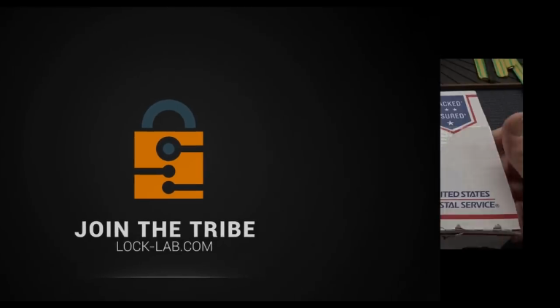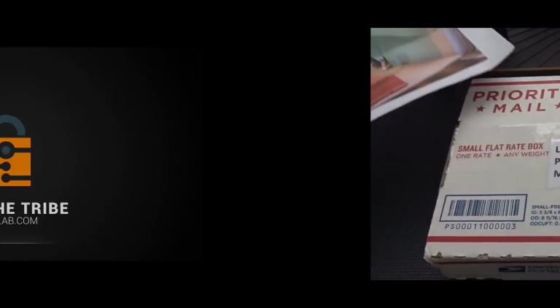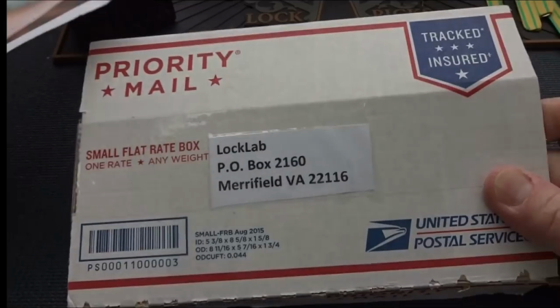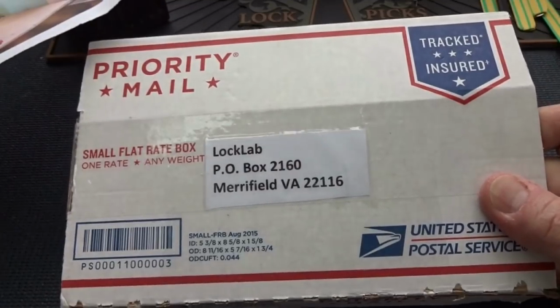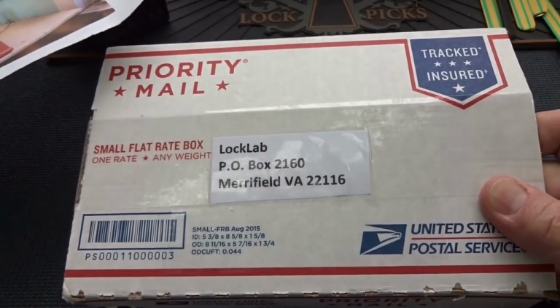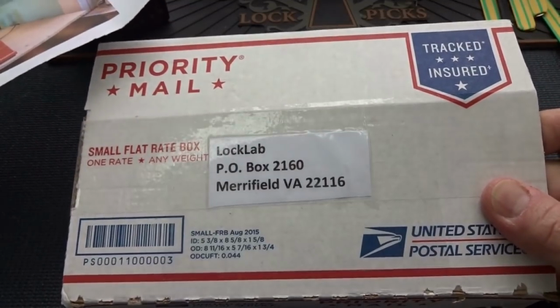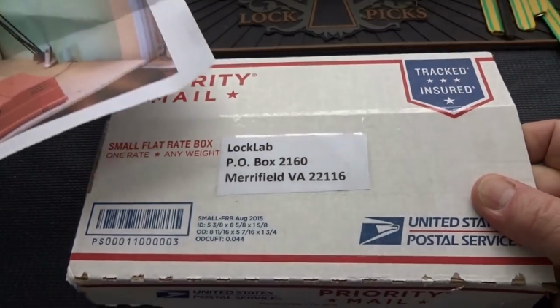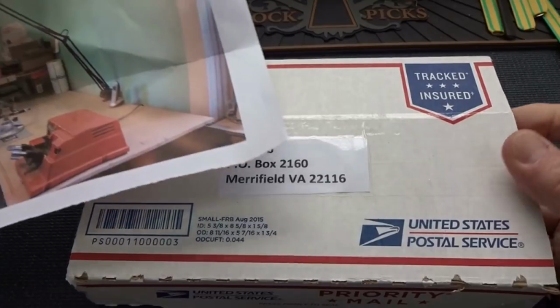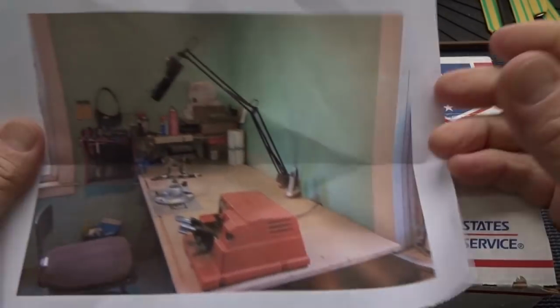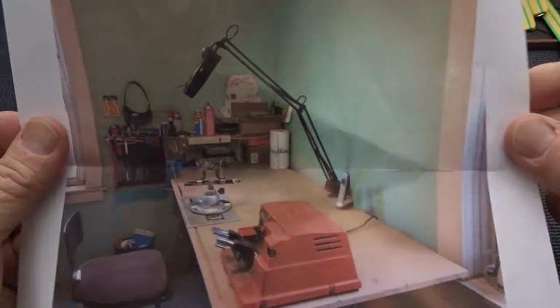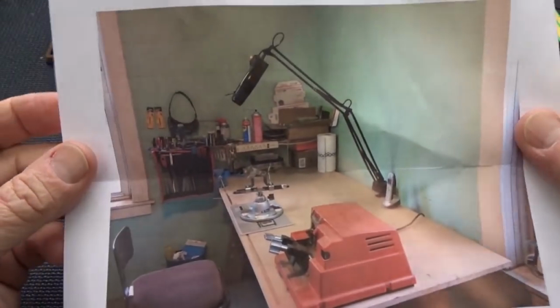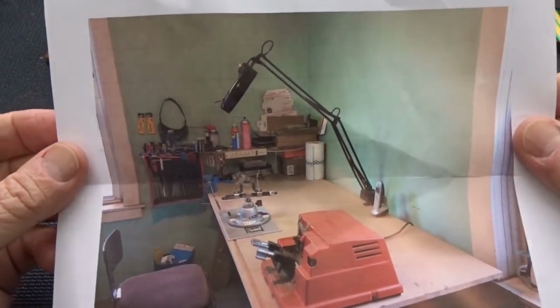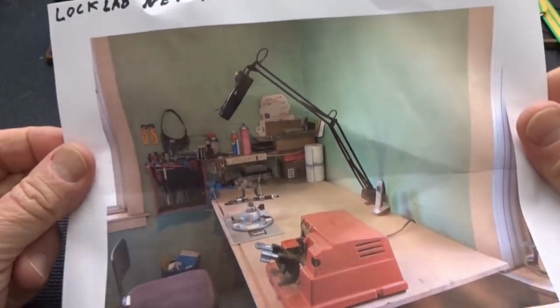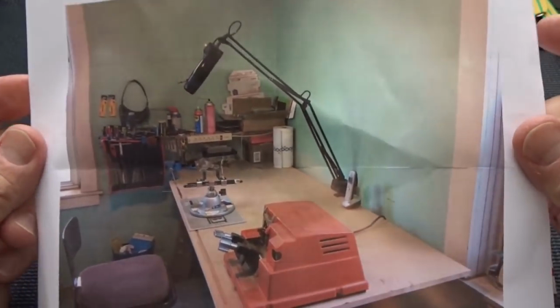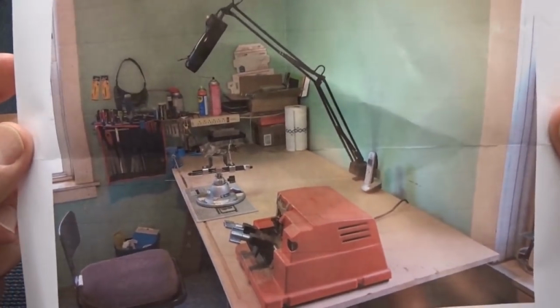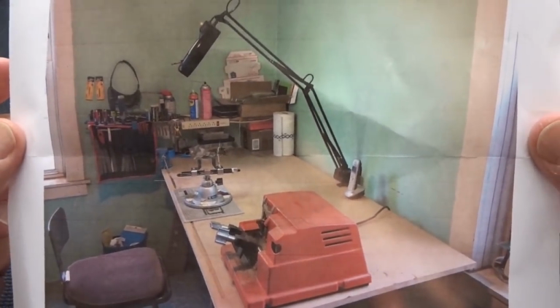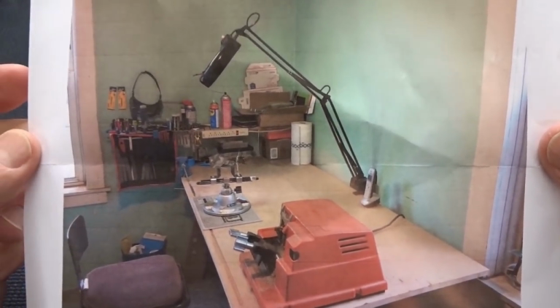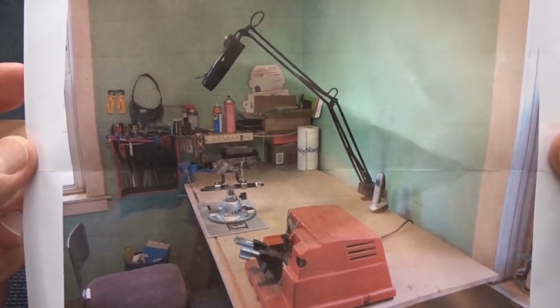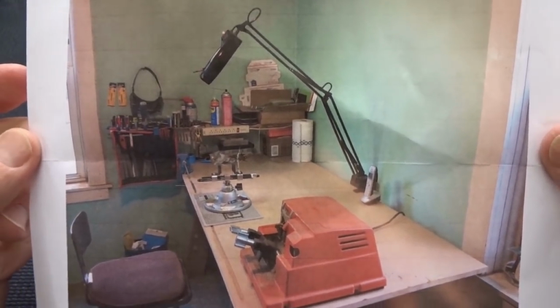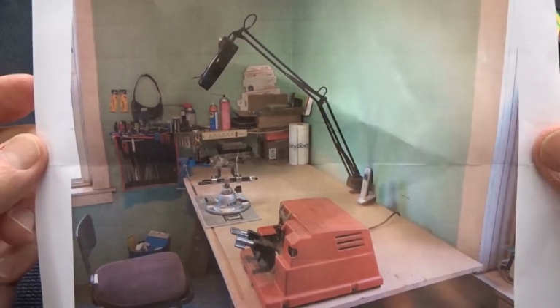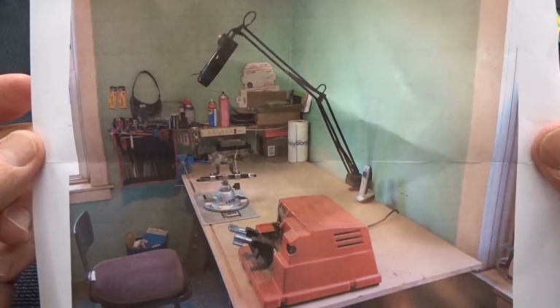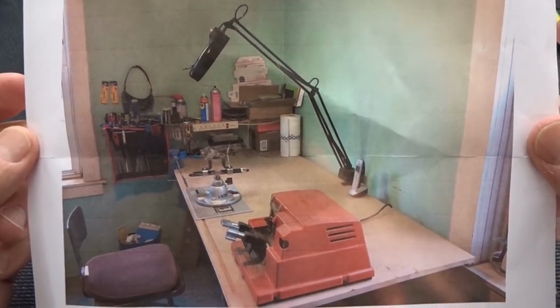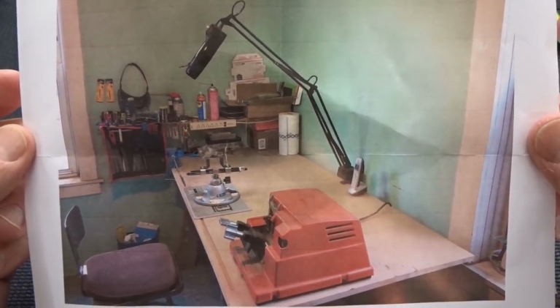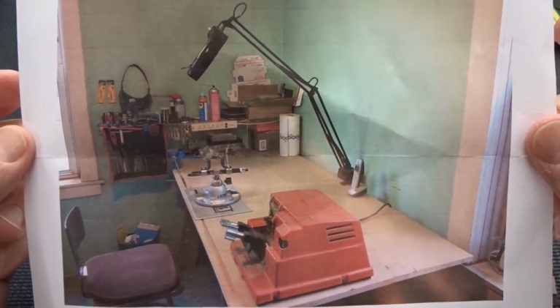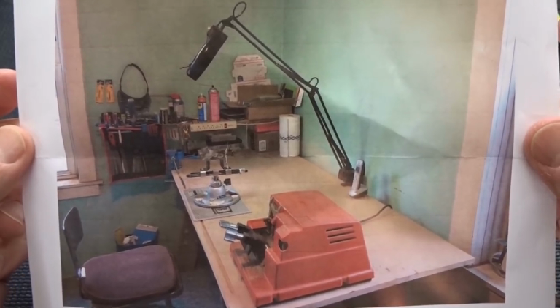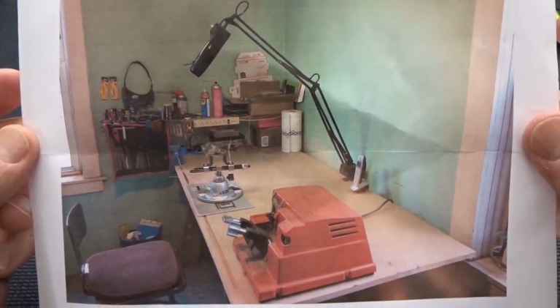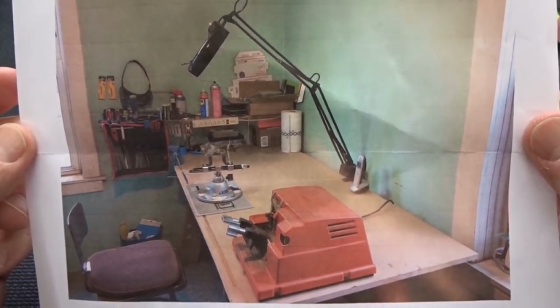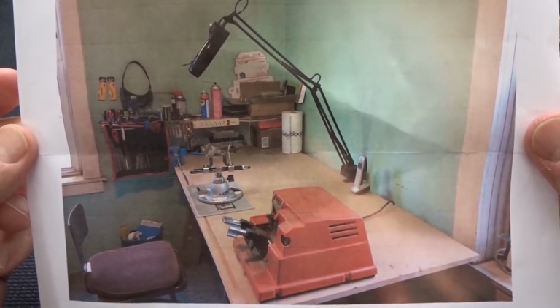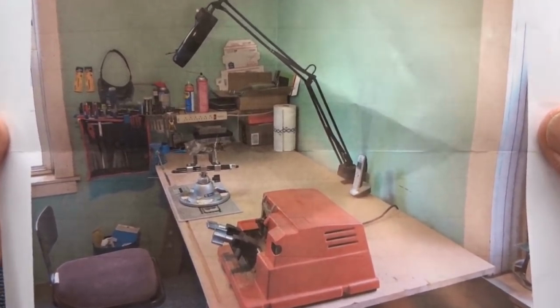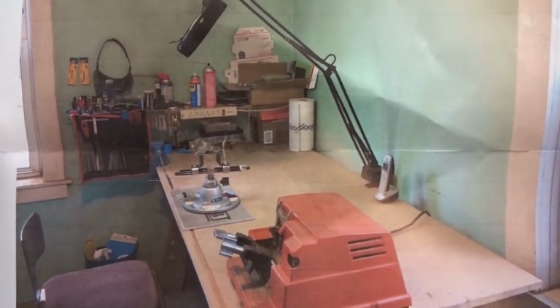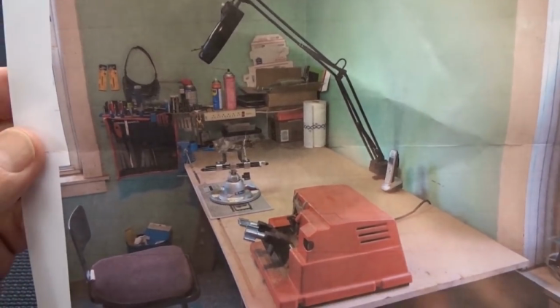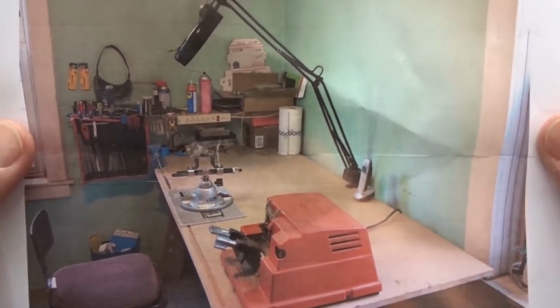Alright guys, we got a fresh box from Bill Clegg up in the Northeast, and I just want to show you a picture. Lock Lab is expanding, apparently. This is a picture of his workshop. Pretty cool.